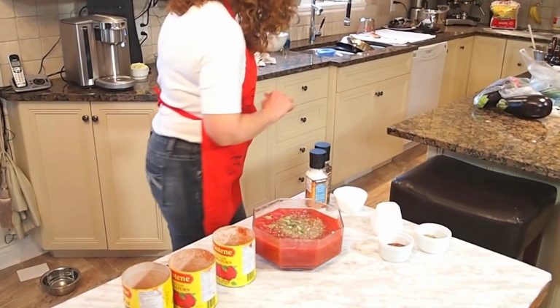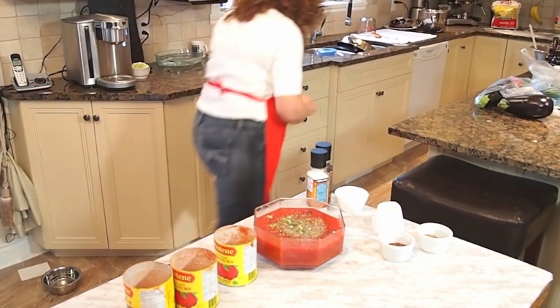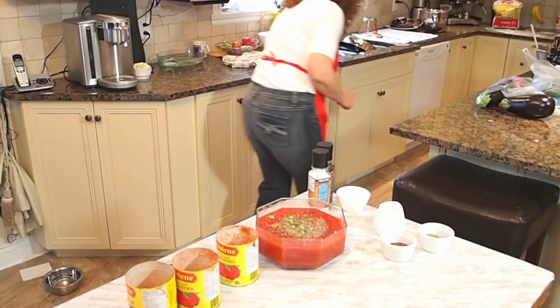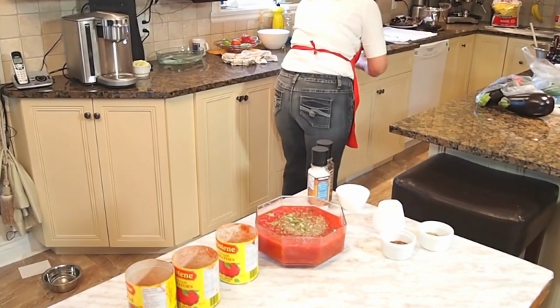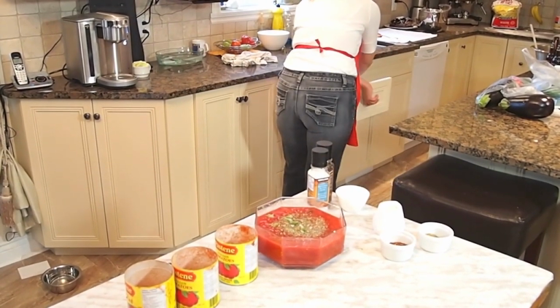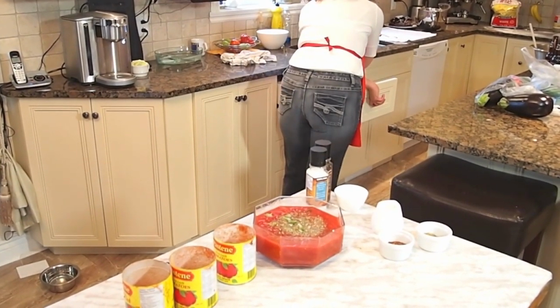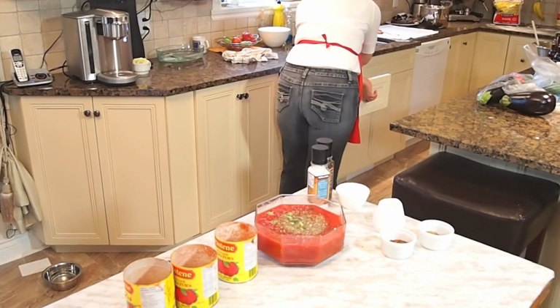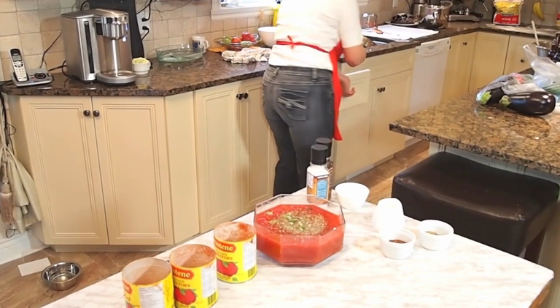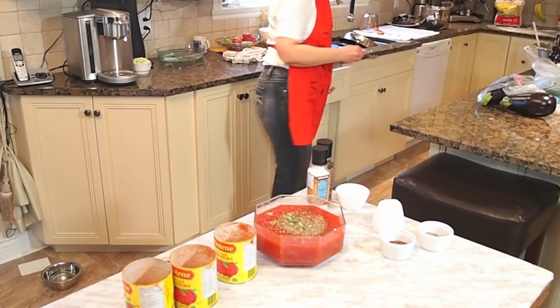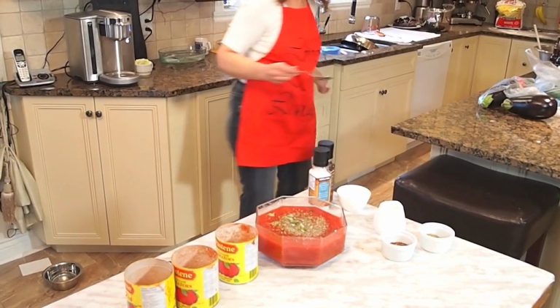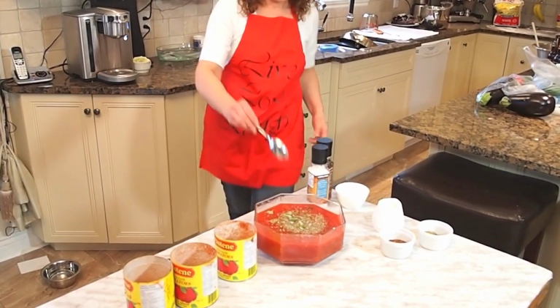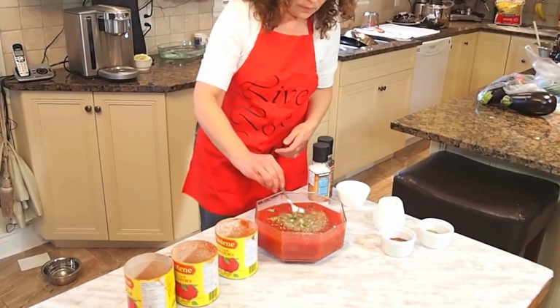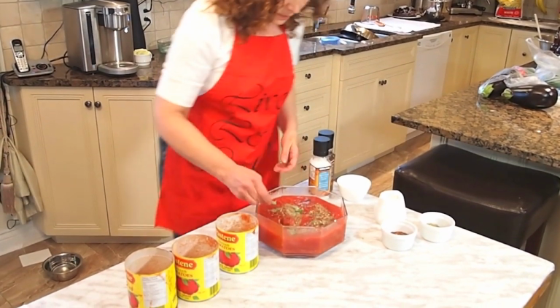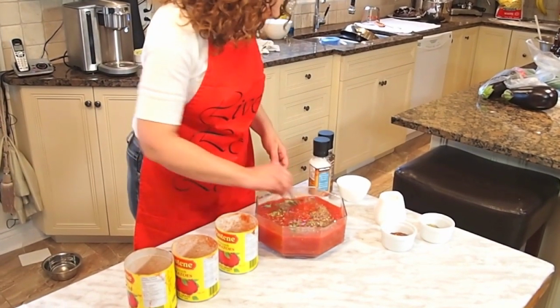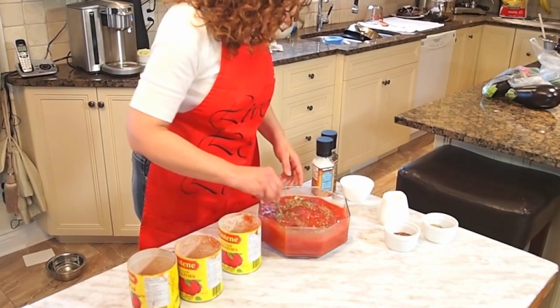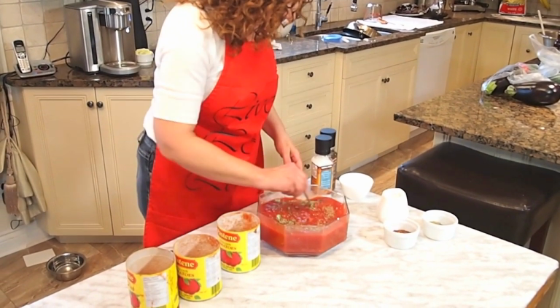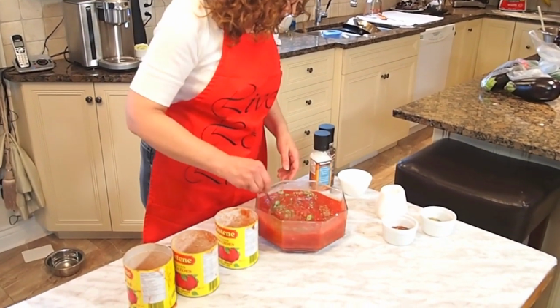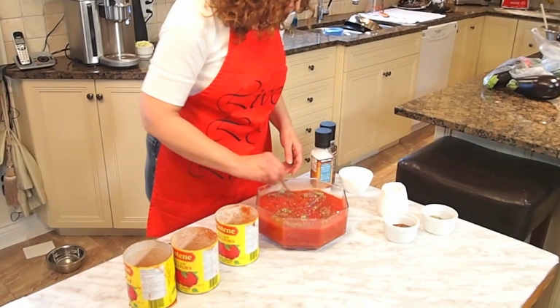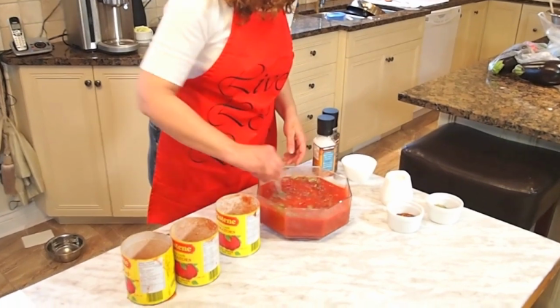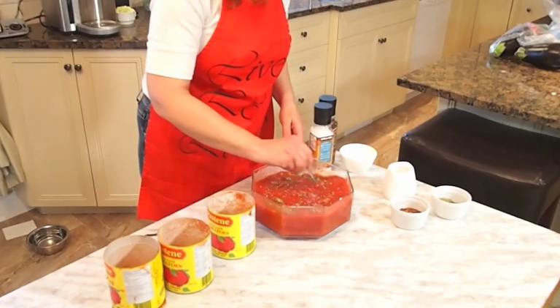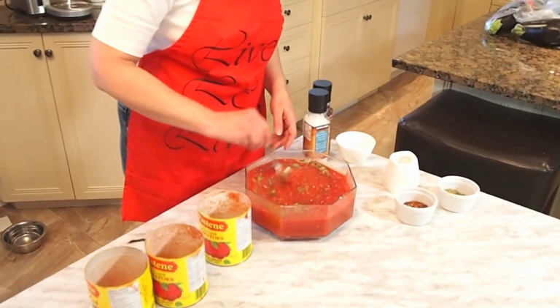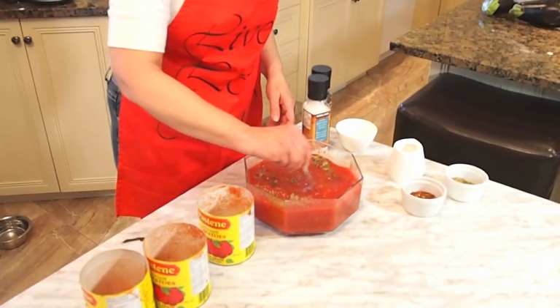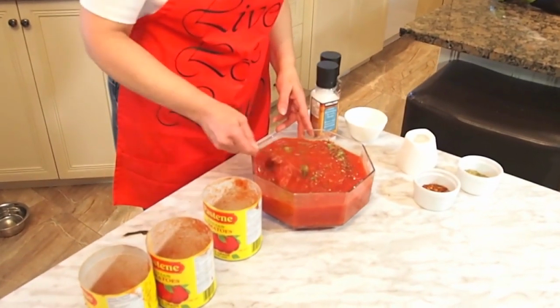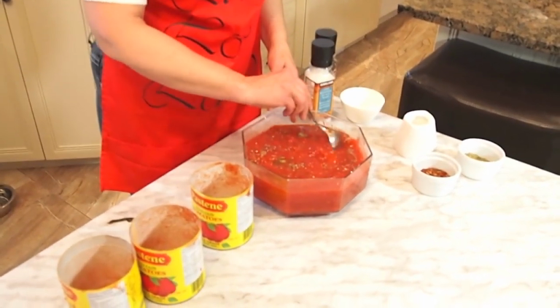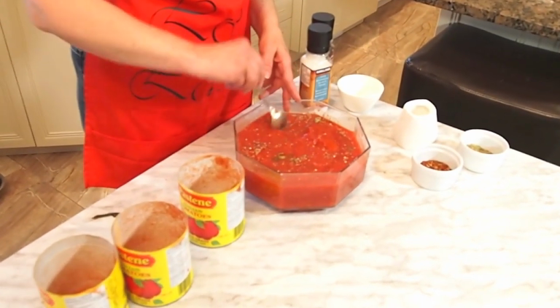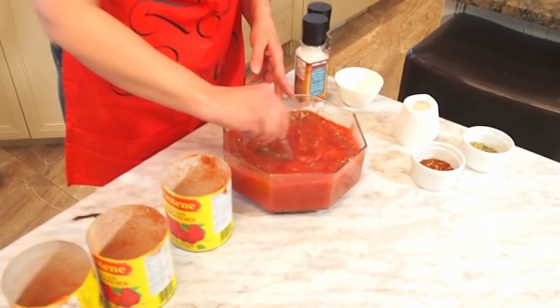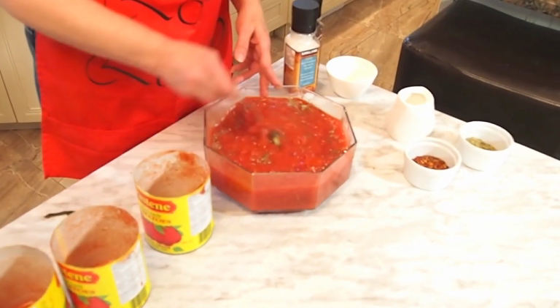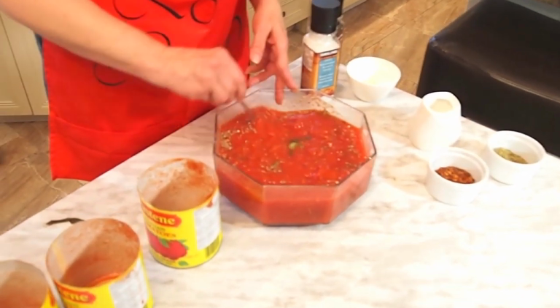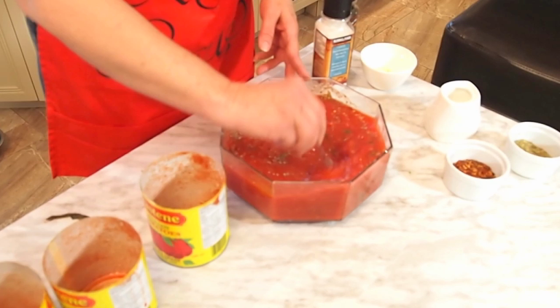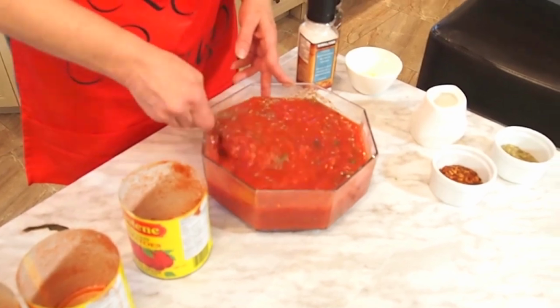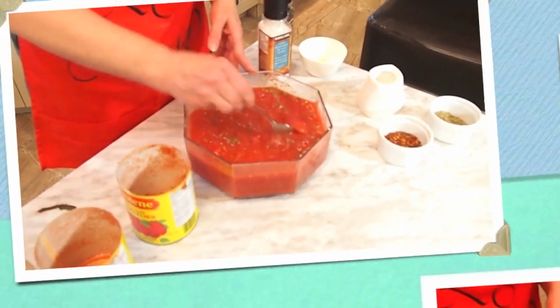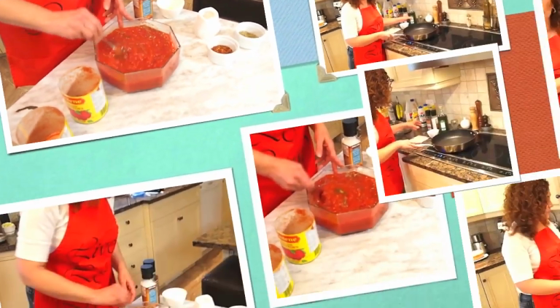Start to mix it all together, and now I will show you how to start to cook it a little bit on the stove.